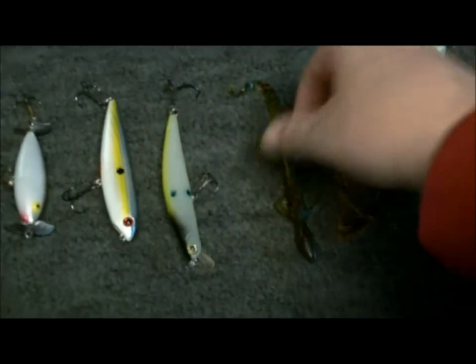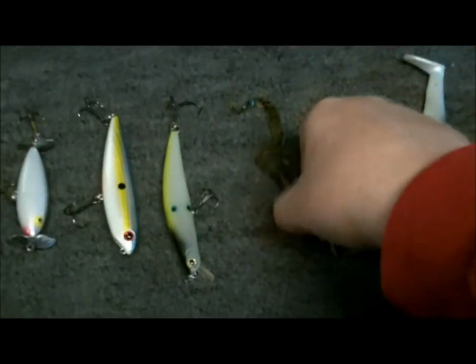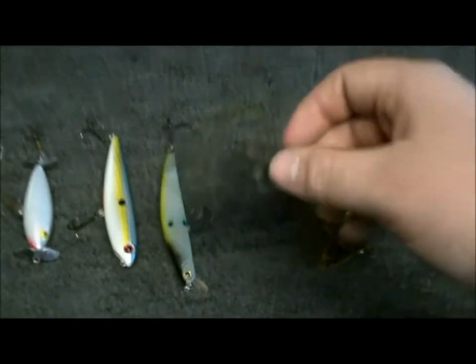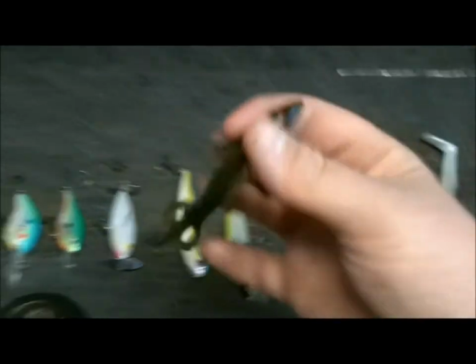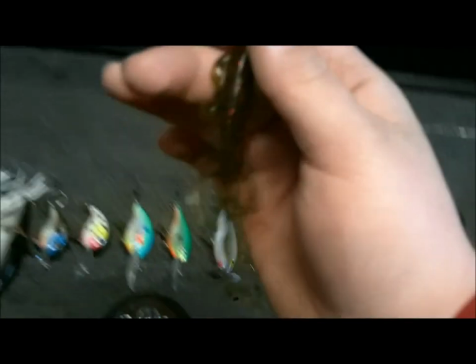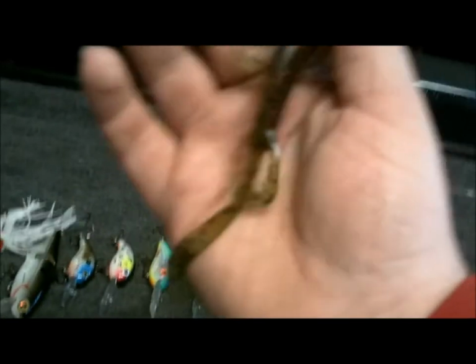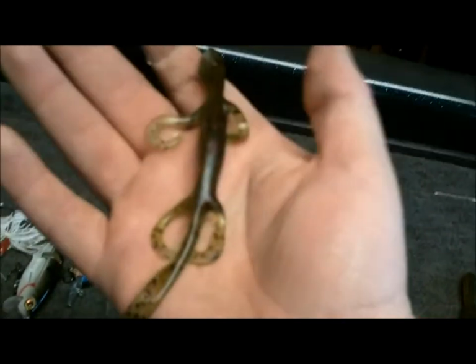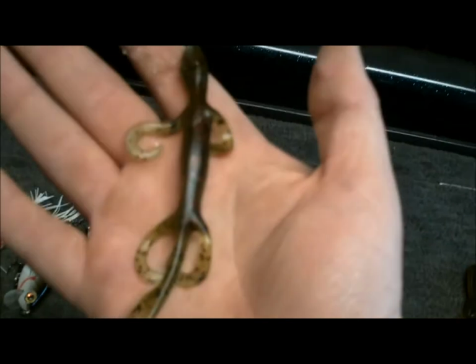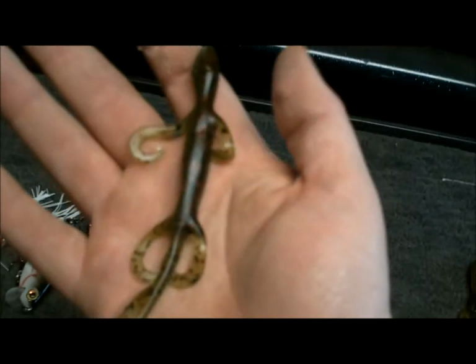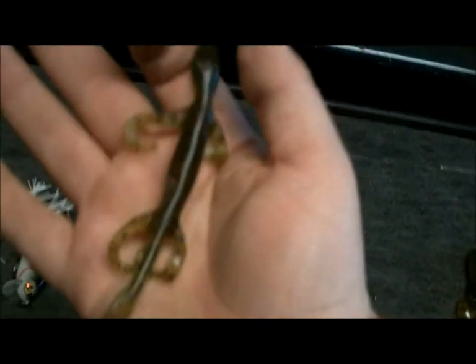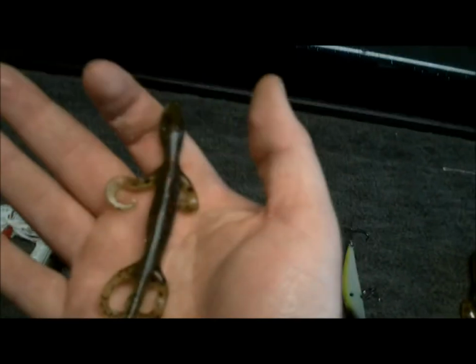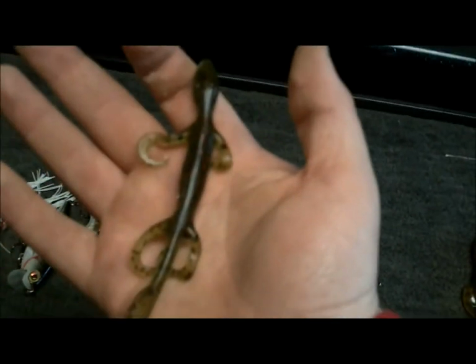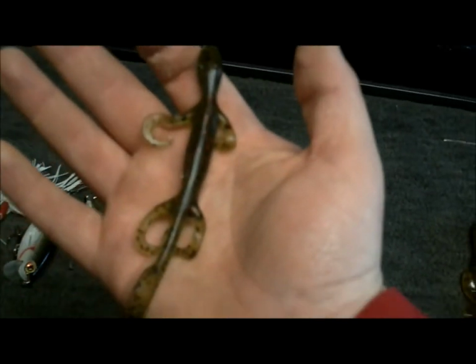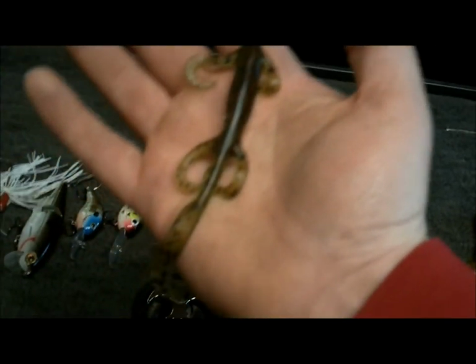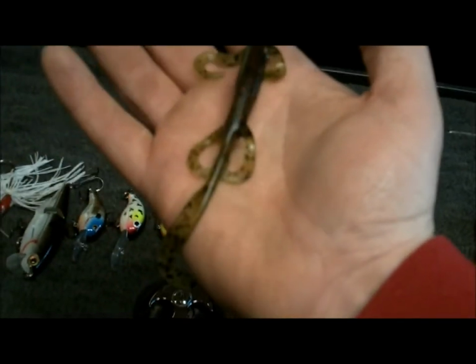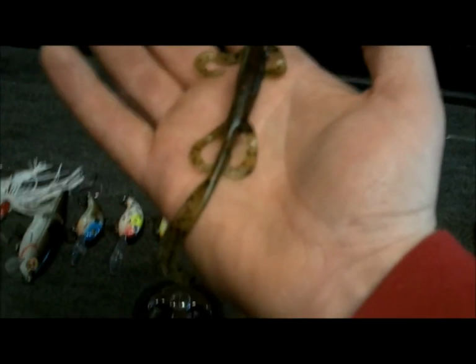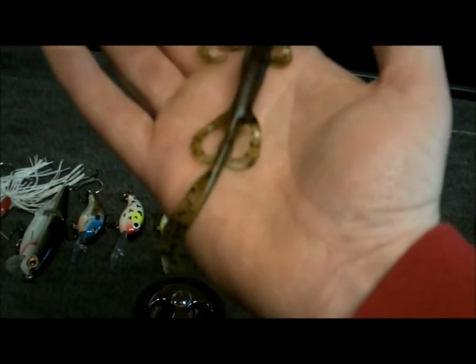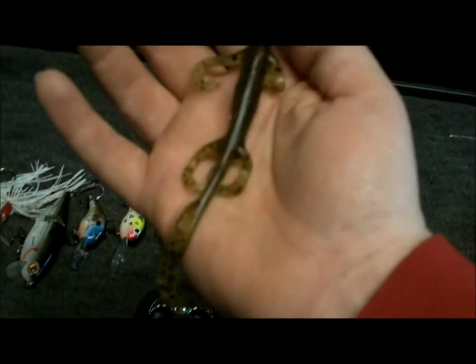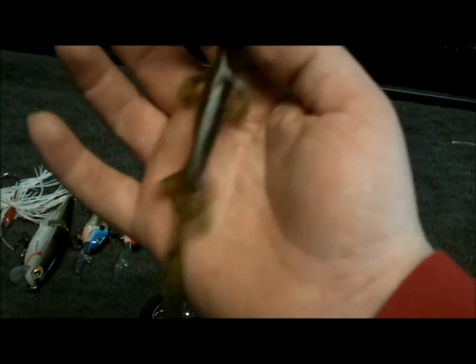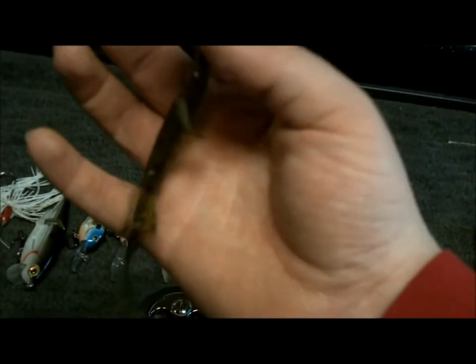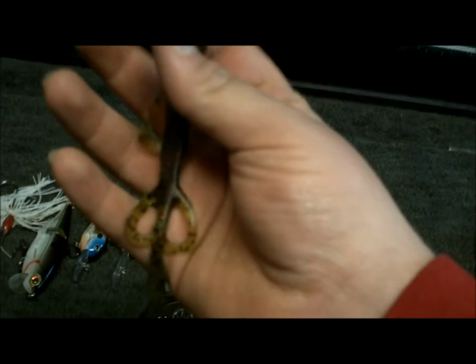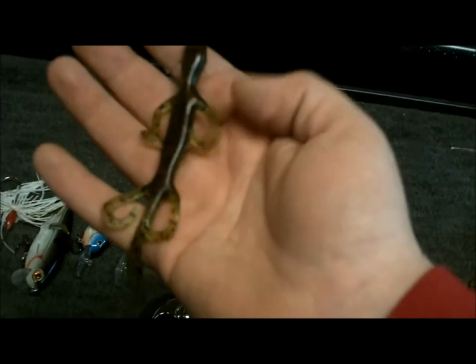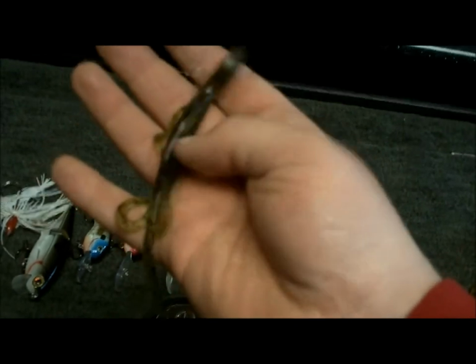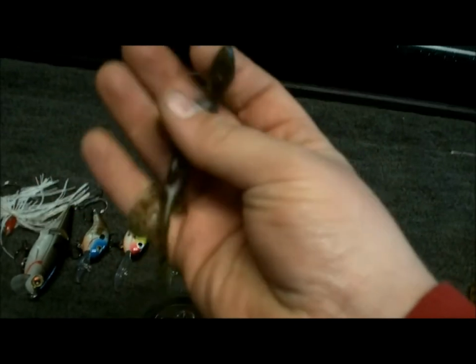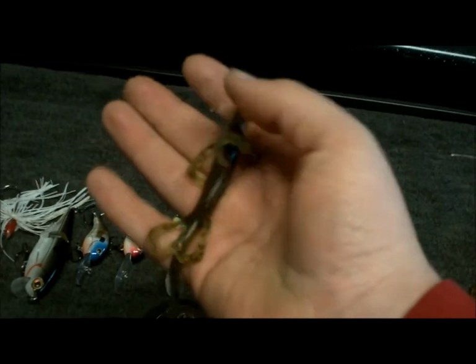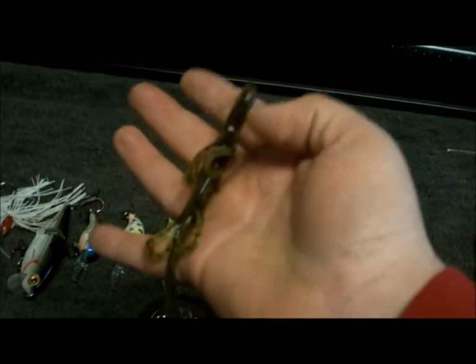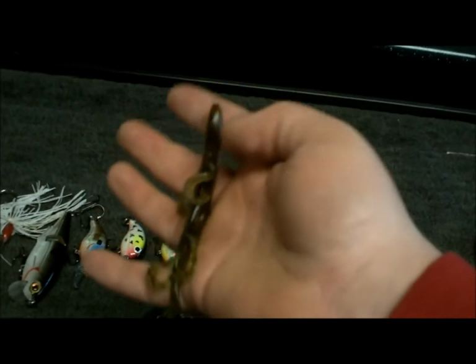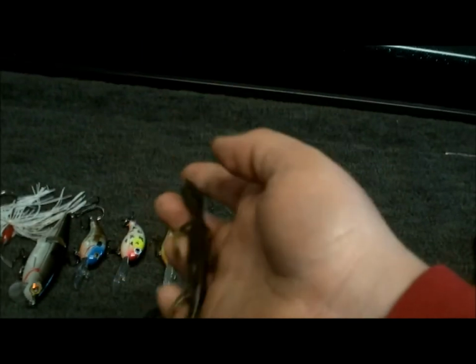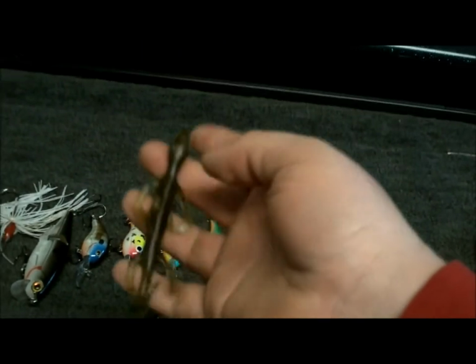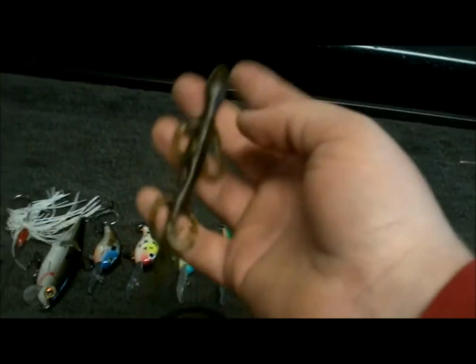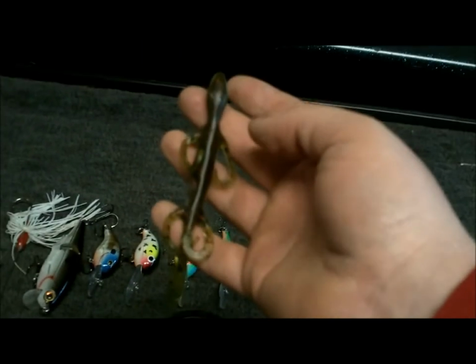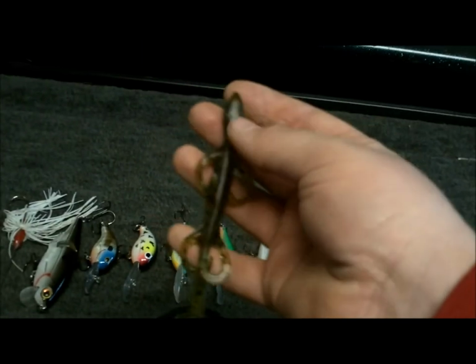Then we have a Watermelon Red Lizard. Good for throwing on a Carolina rig and bed fishing. Very good, natural color, good for clear water. This is one of my favorite baits.